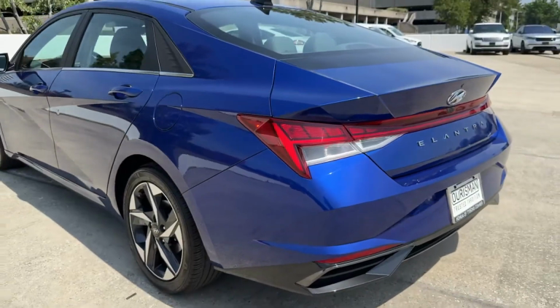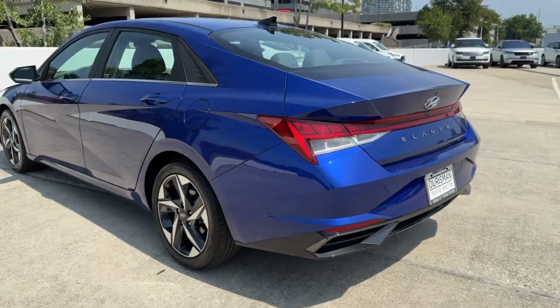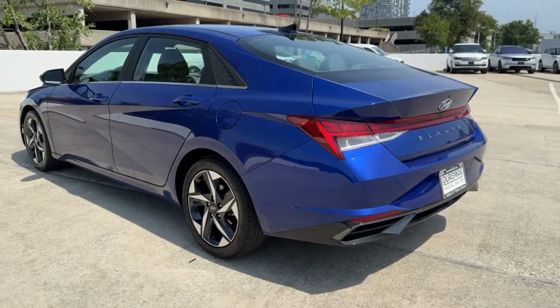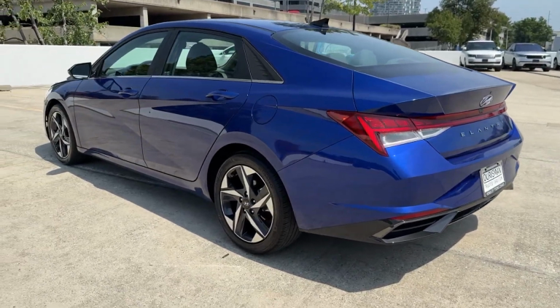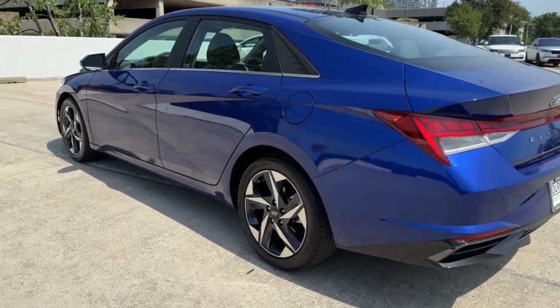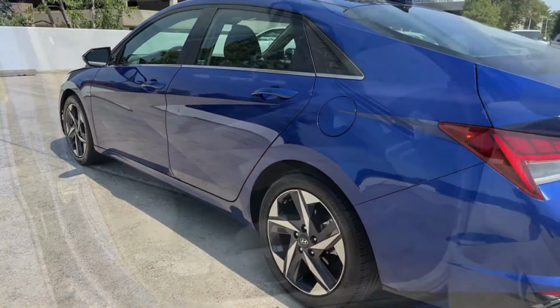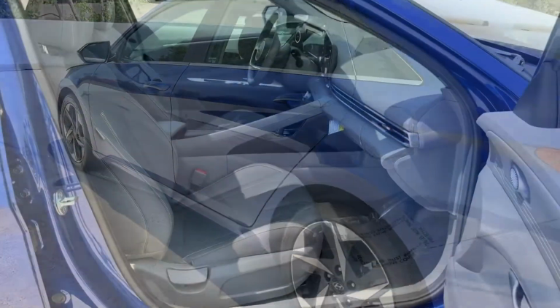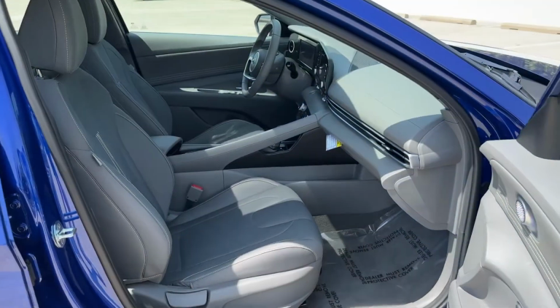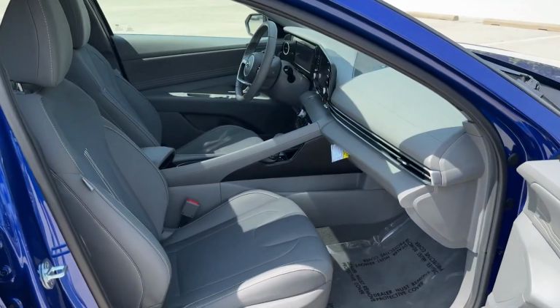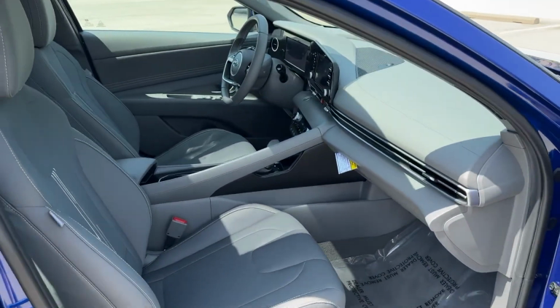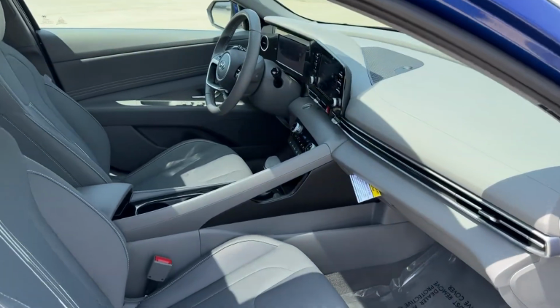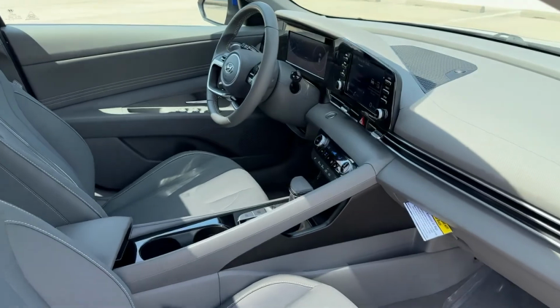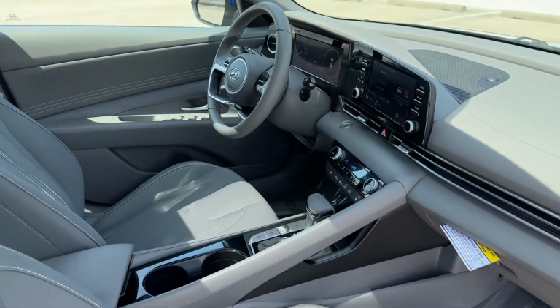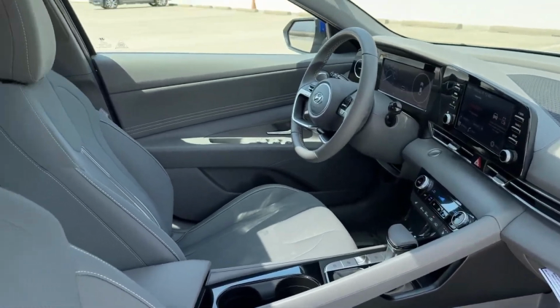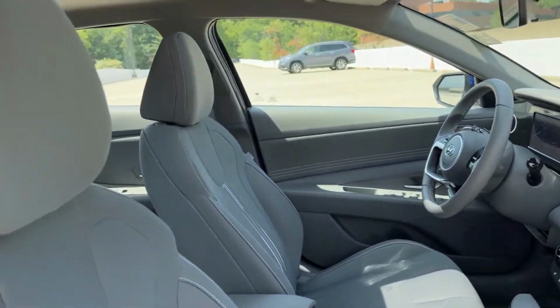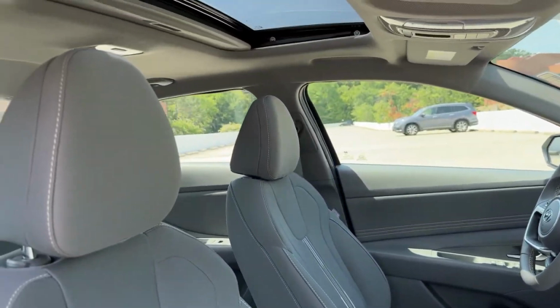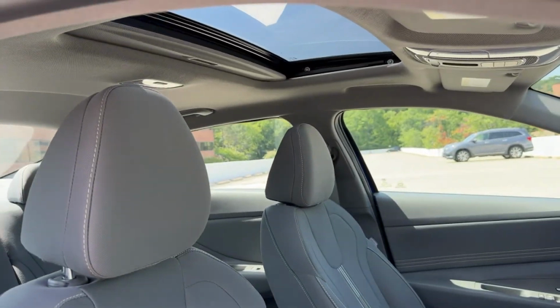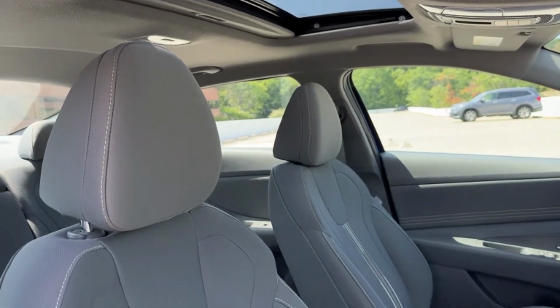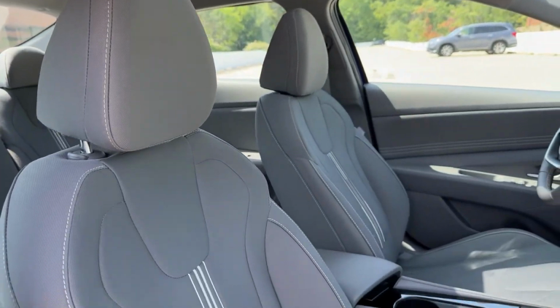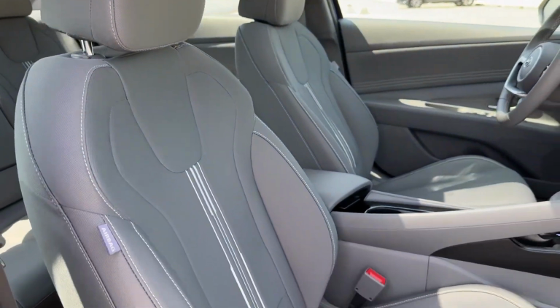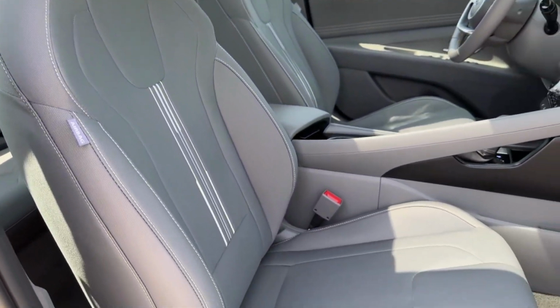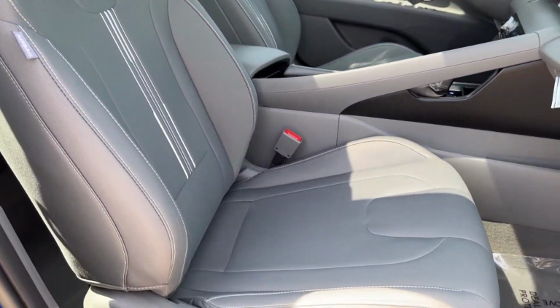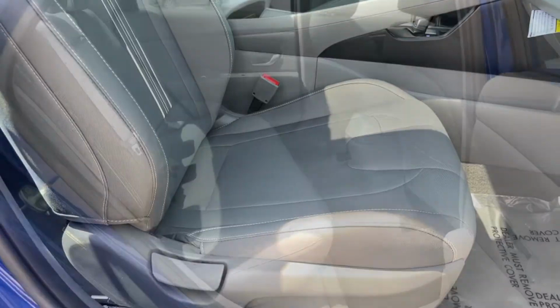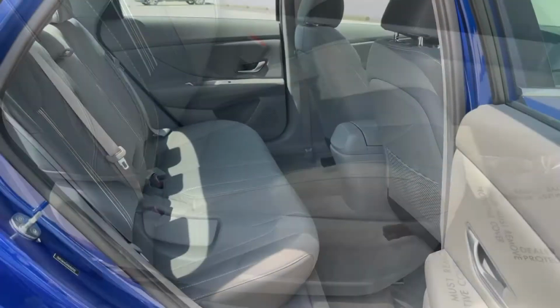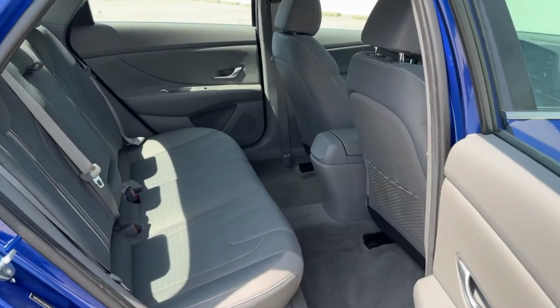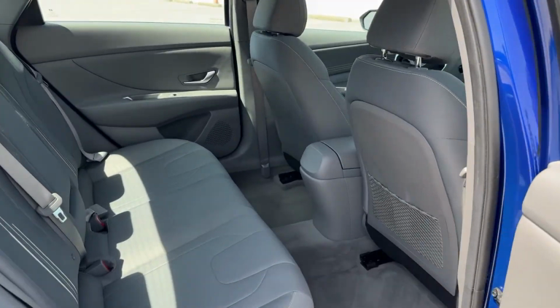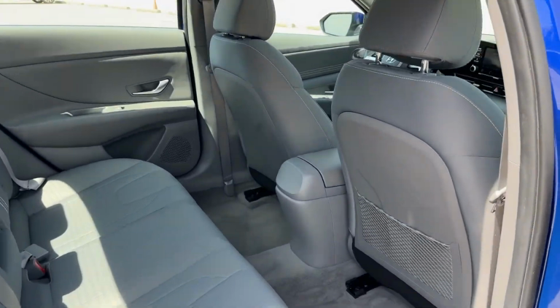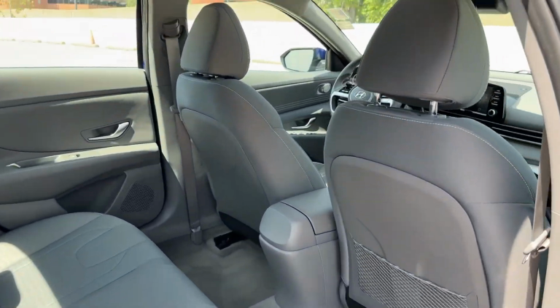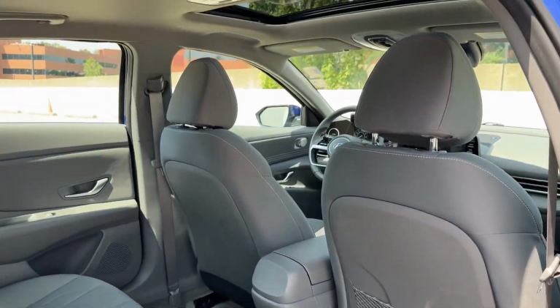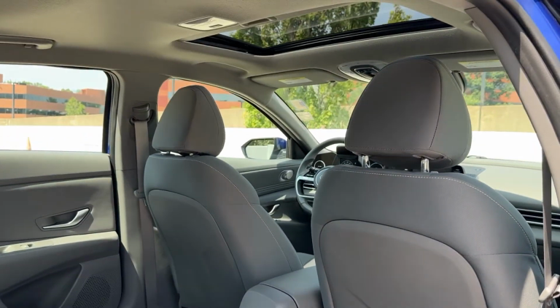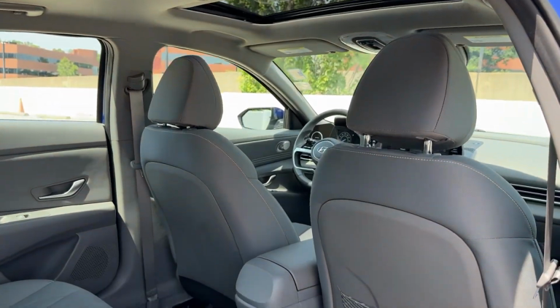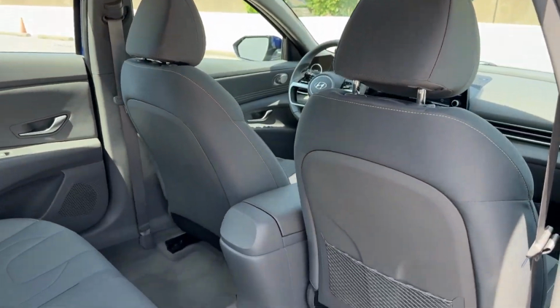Apple CarPlay and Android Auto, Lane Departure Warning, Moonroof, Keyless Entry, Satellite Radio, Premium Sound System, Backup Camera, Electronic Stability Control, Heated Front Seat, and Aluminum Wheels.